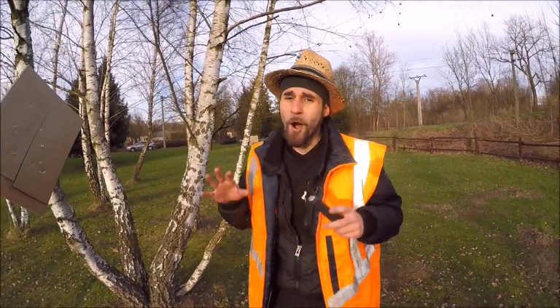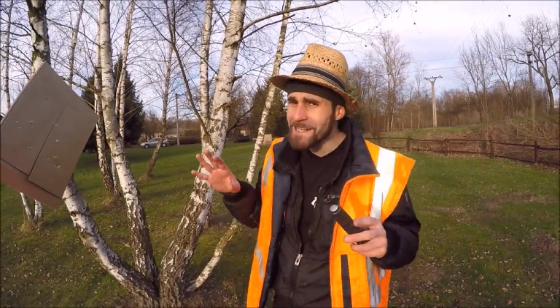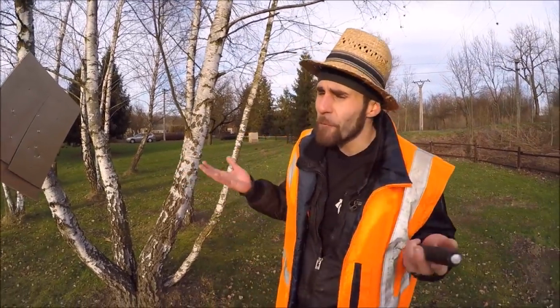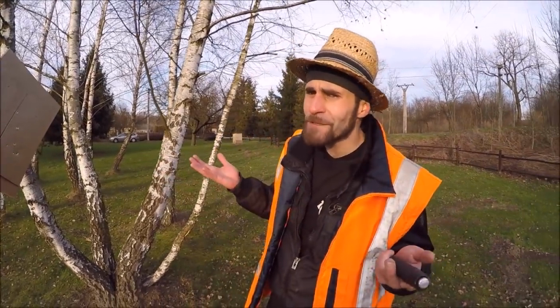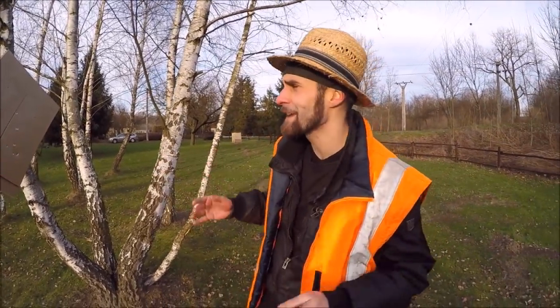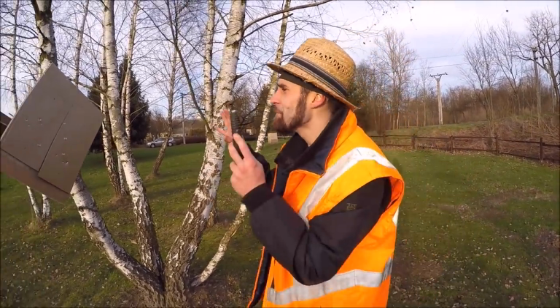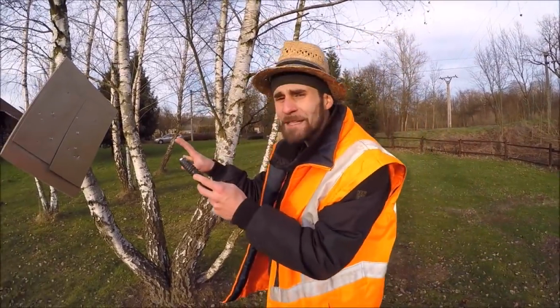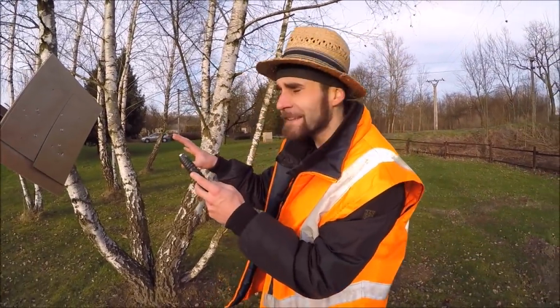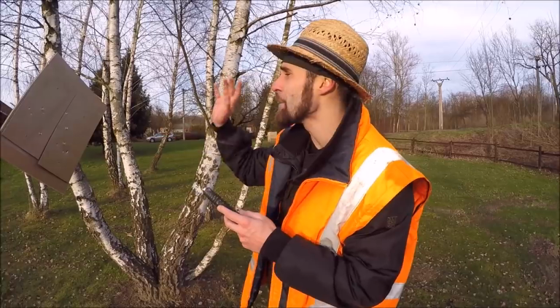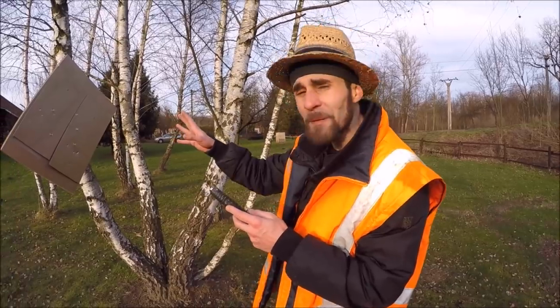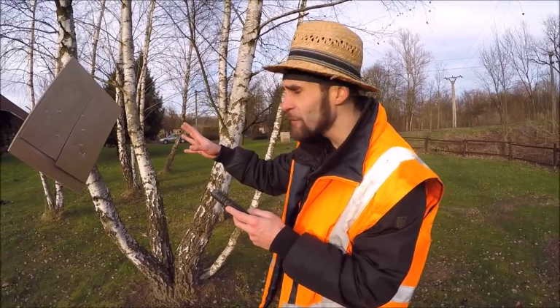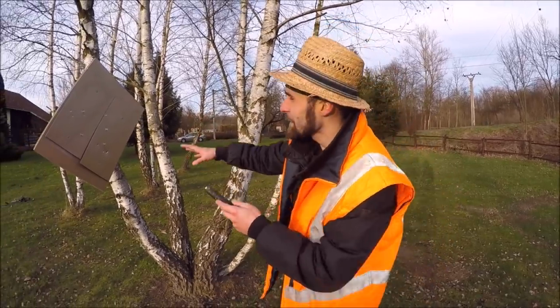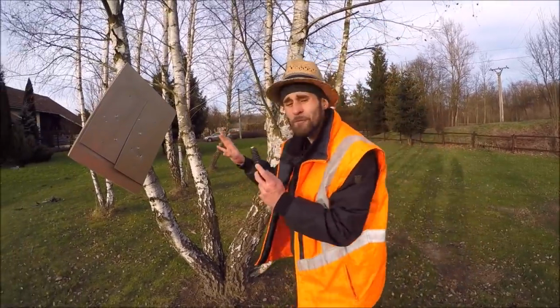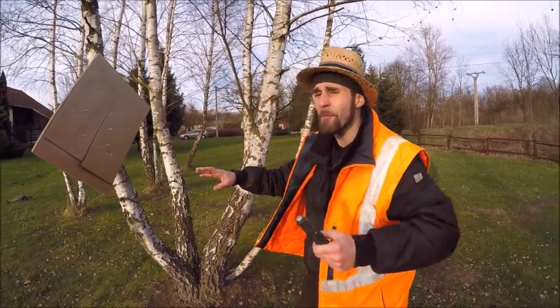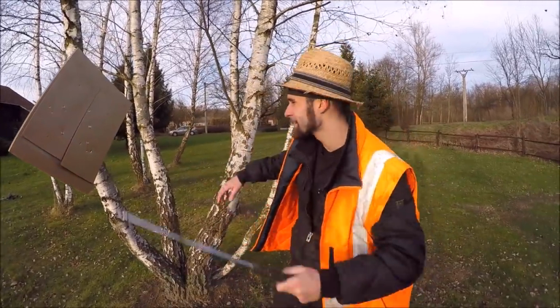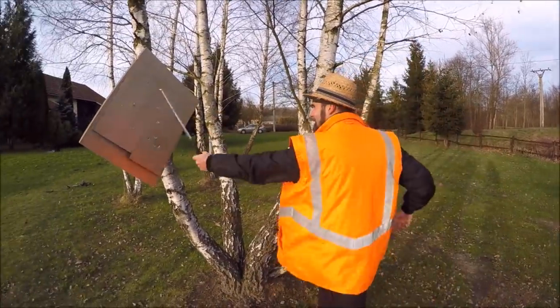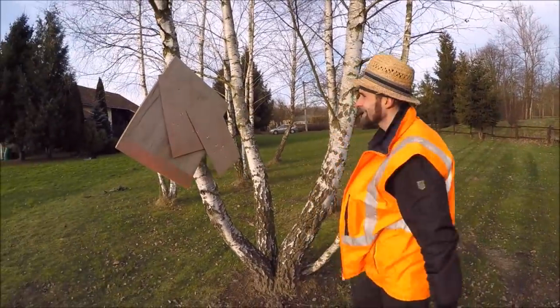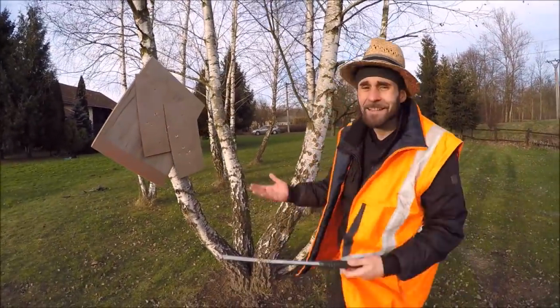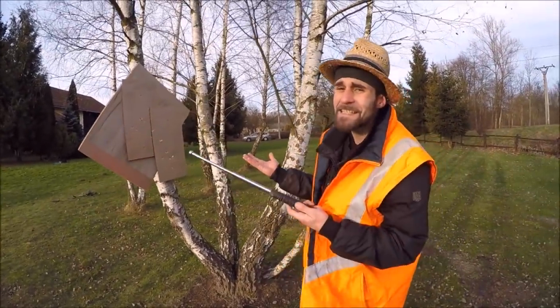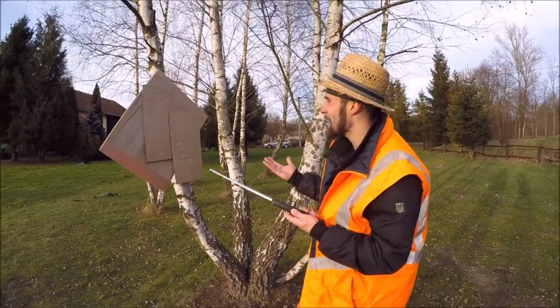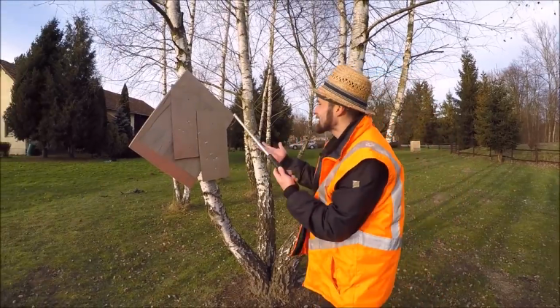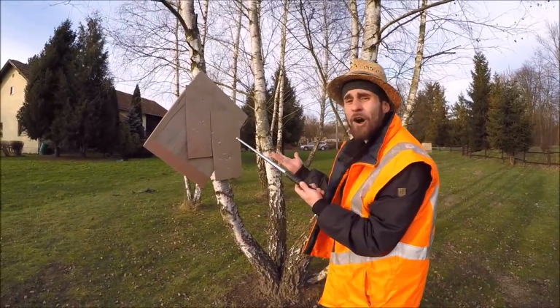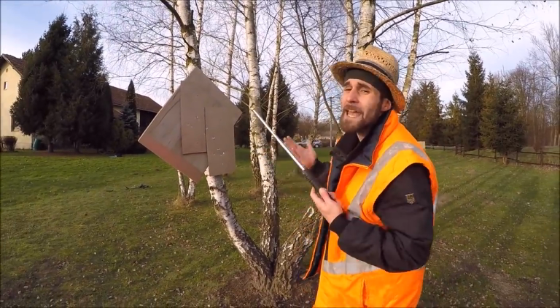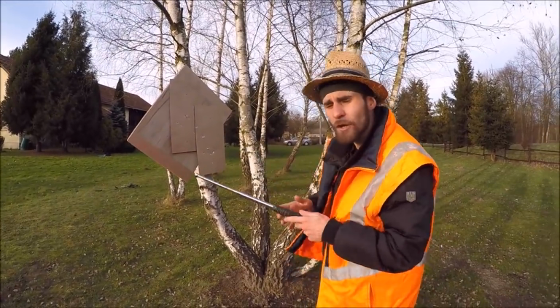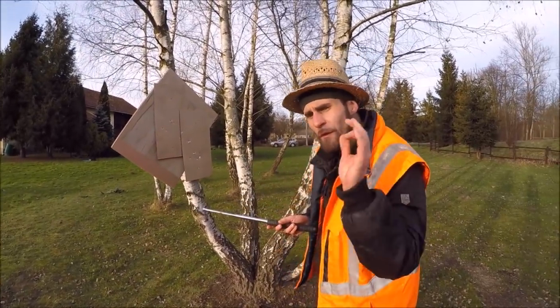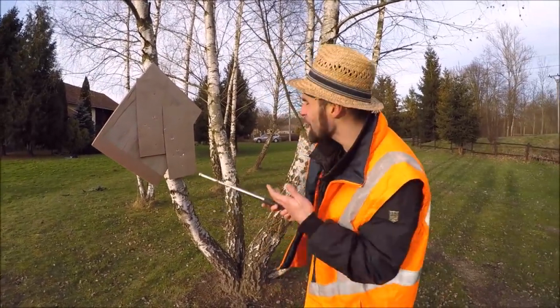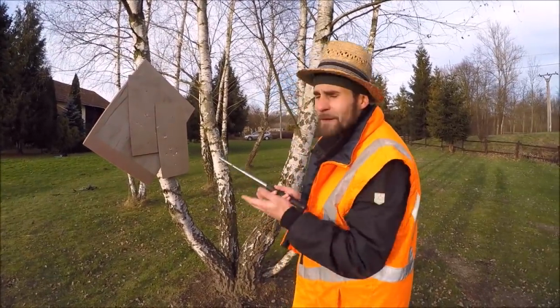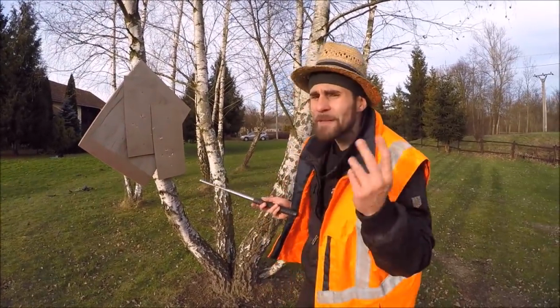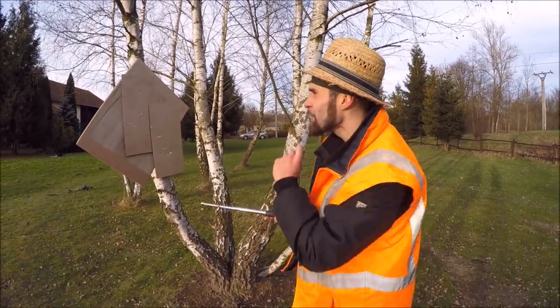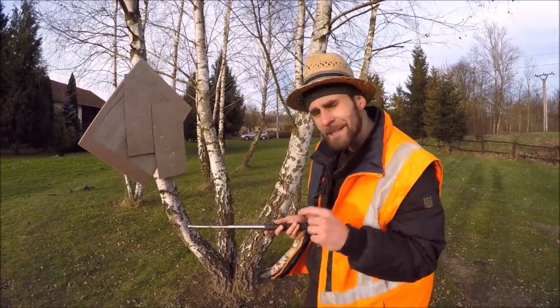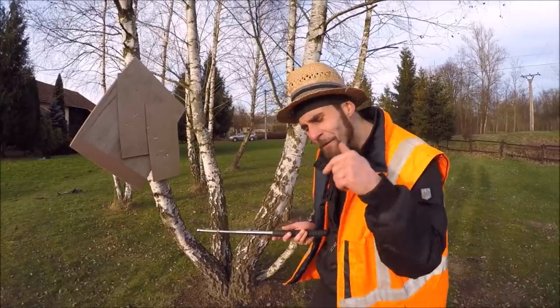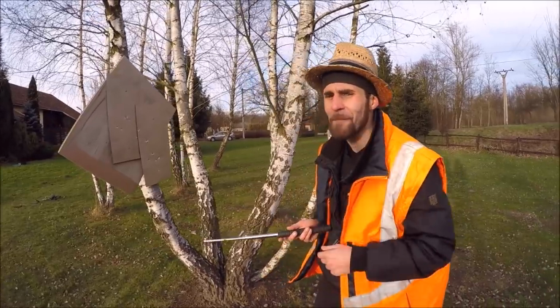Alright guys, so what we learned today: we made a really great handle and bought pretty good wood. But the real problem is the steel plates — they didn't hold at all. So if you know how we can improve it, let us know in the comments!